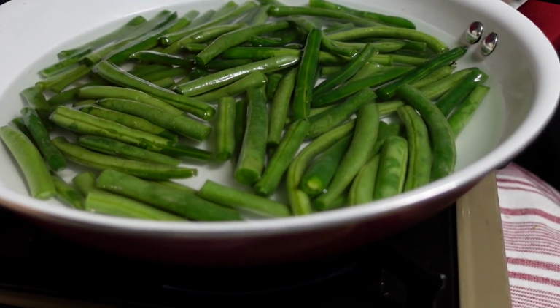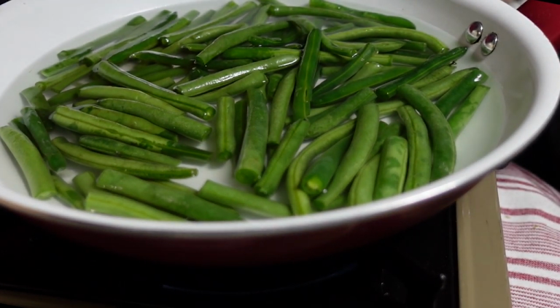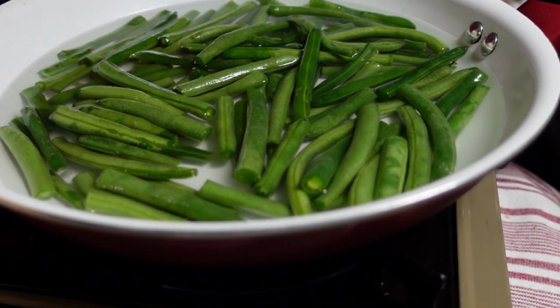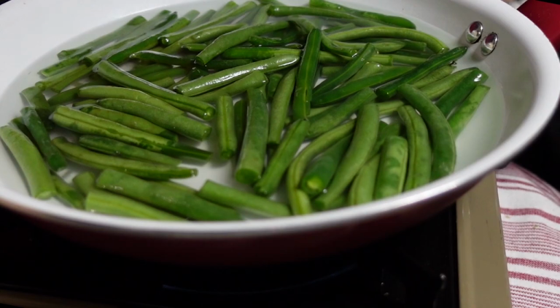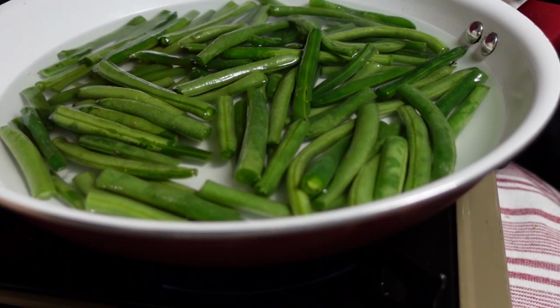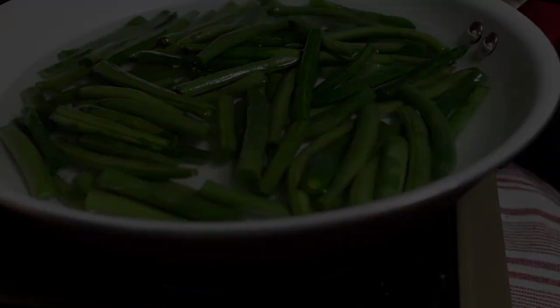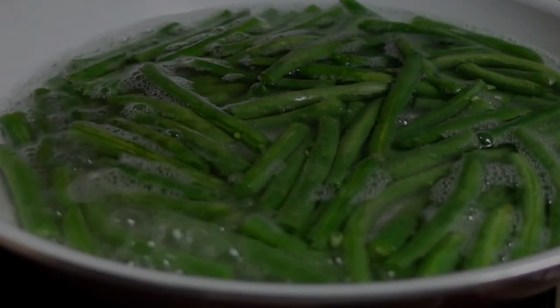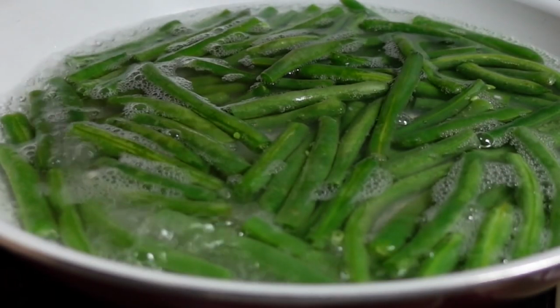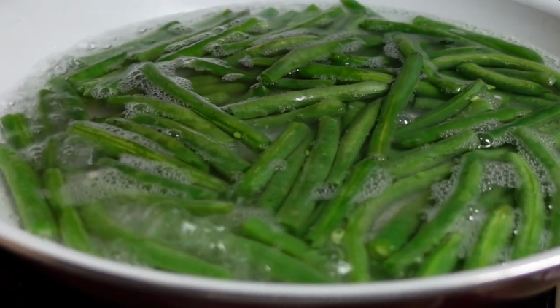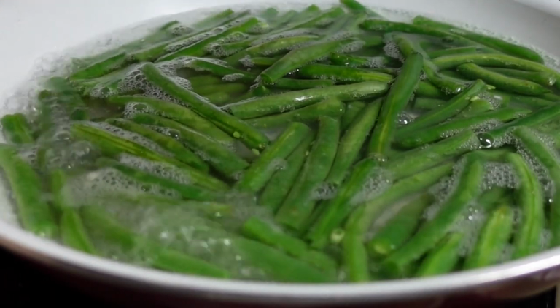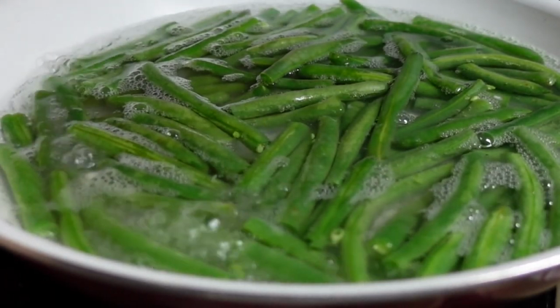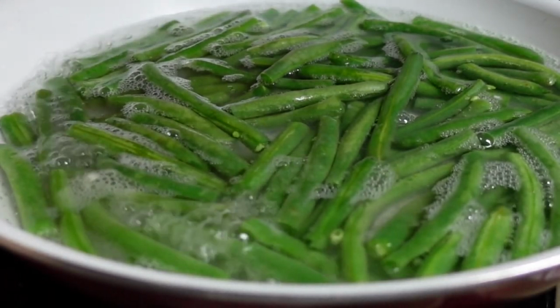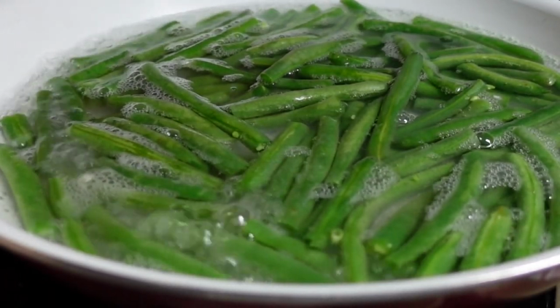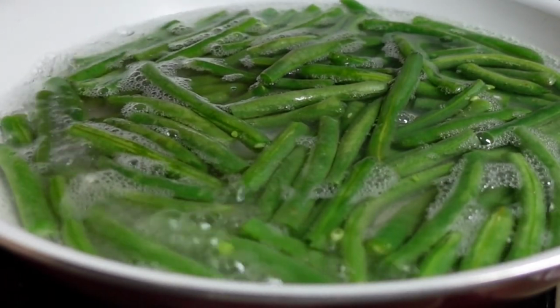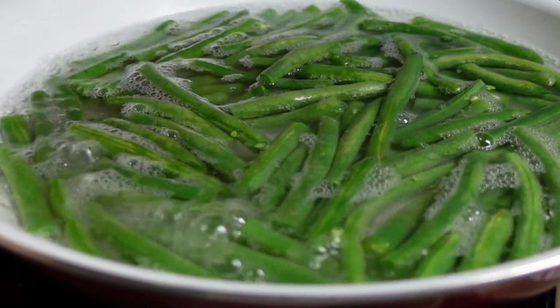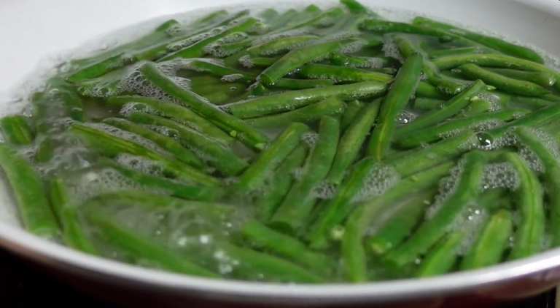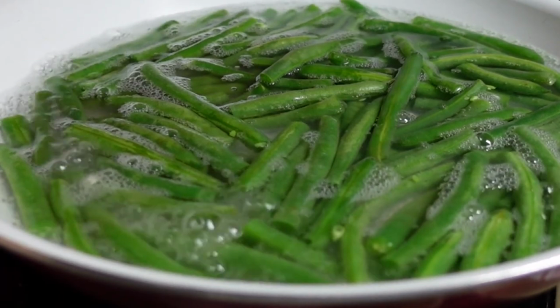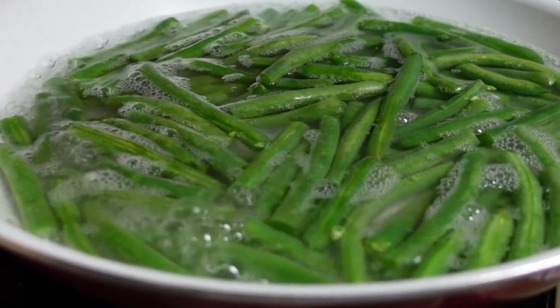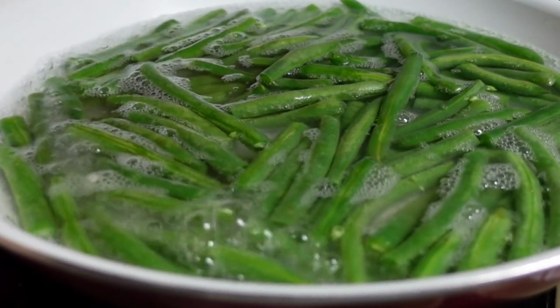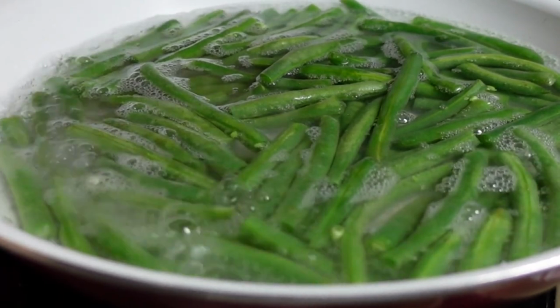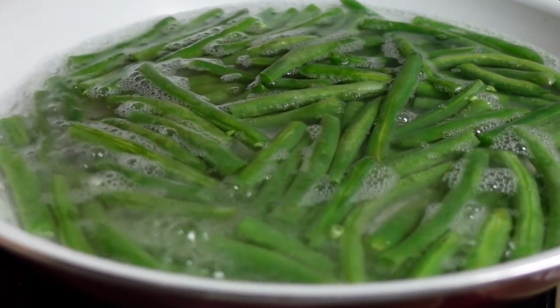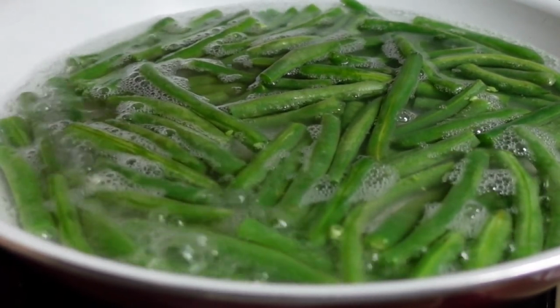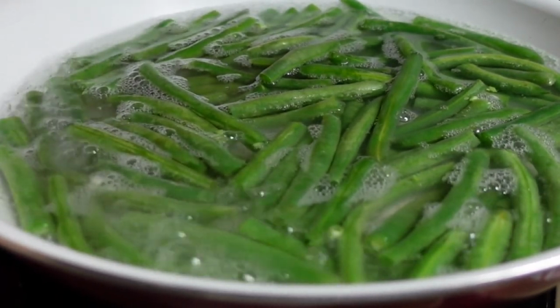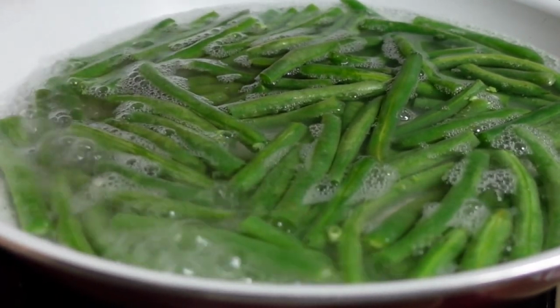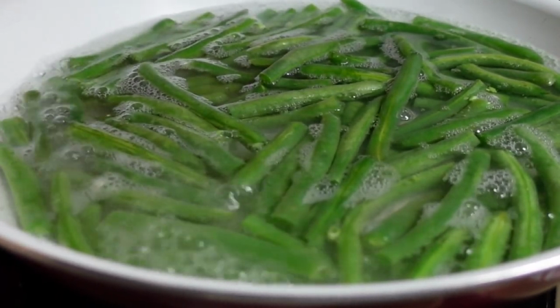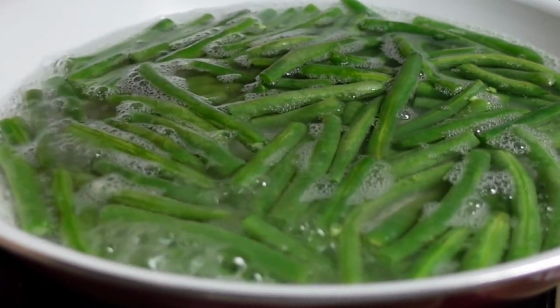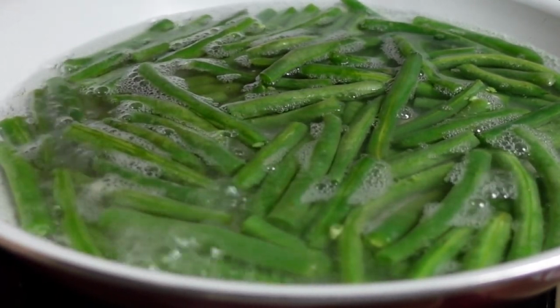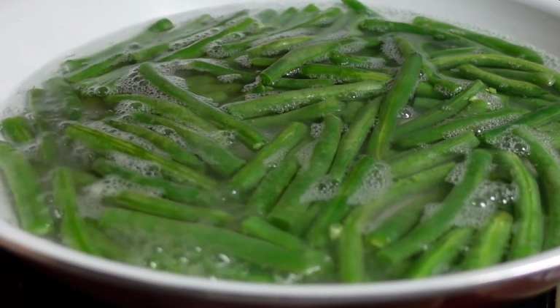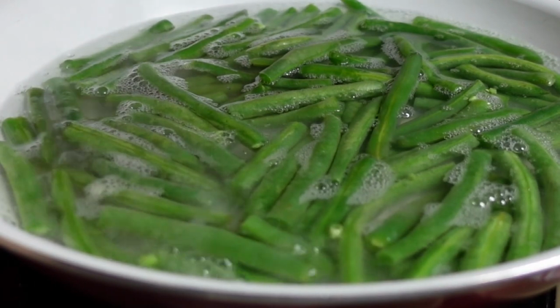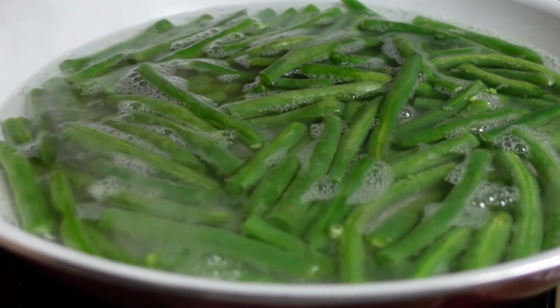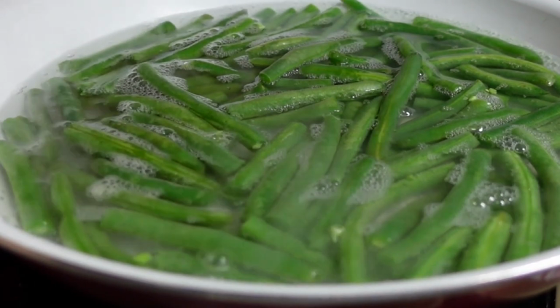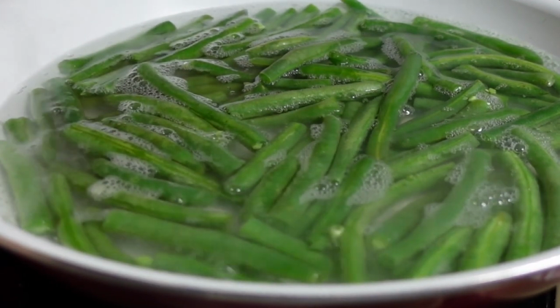Anyway, every July in Georgia there's actually a green bean festival. I haven't made it to that festival though, but I'm sure it's a blast. If you find value in my video, subscribe and hit that notification bell so you don't miss a thing.